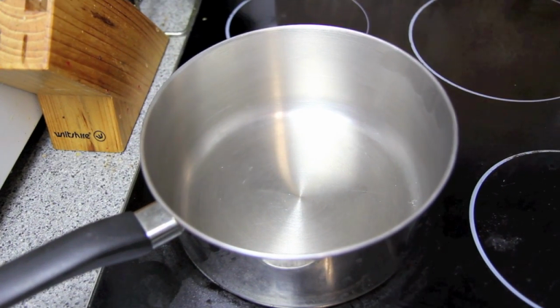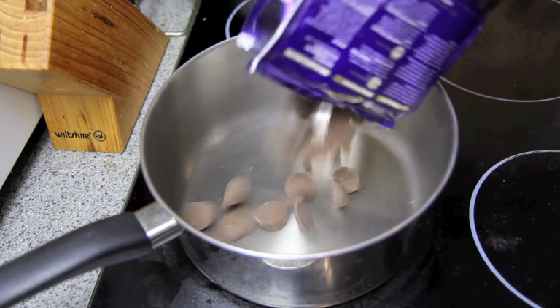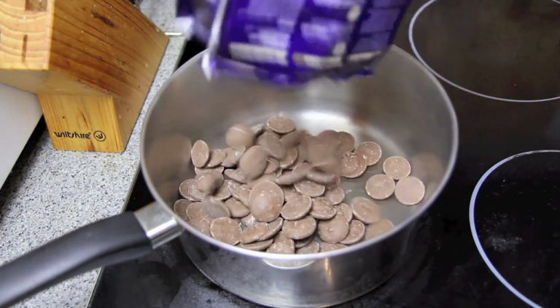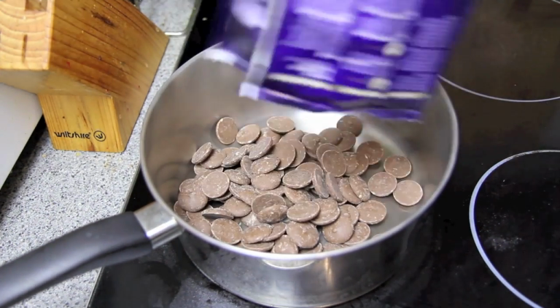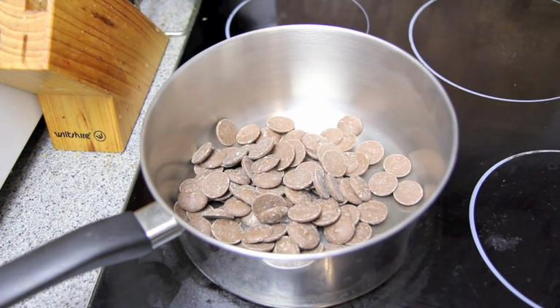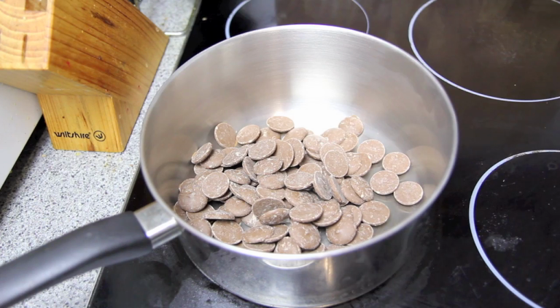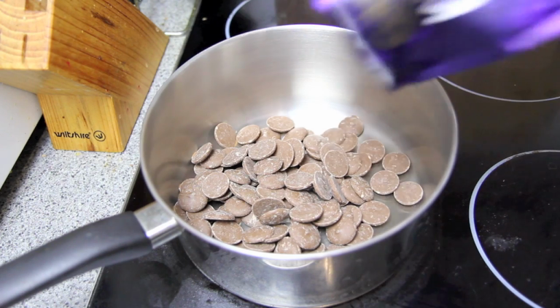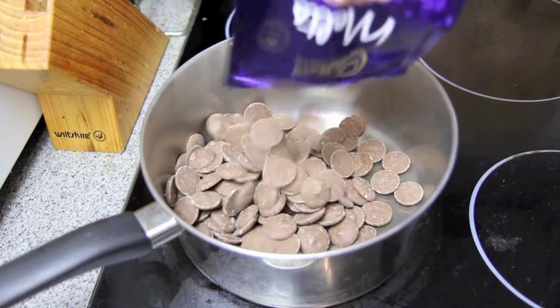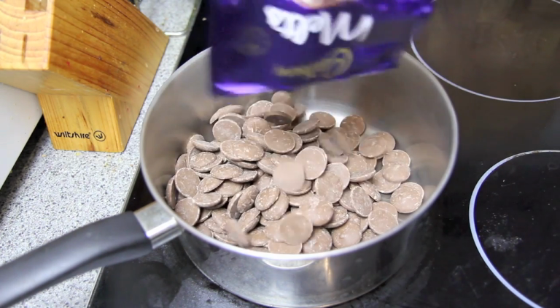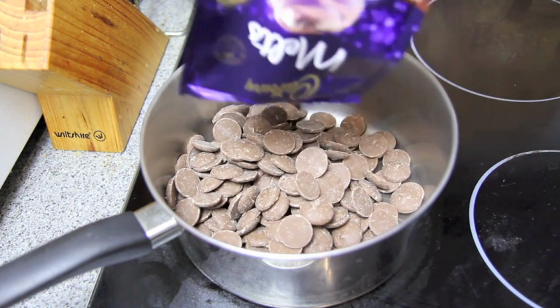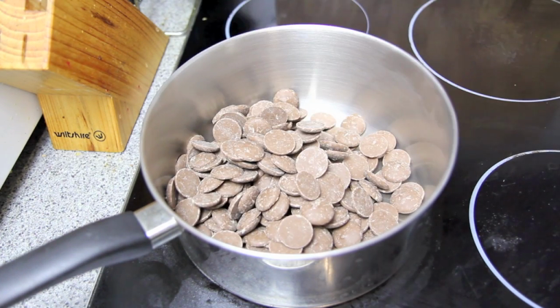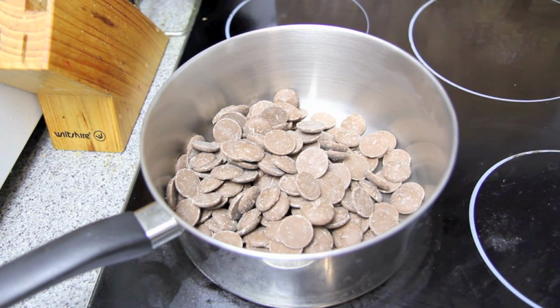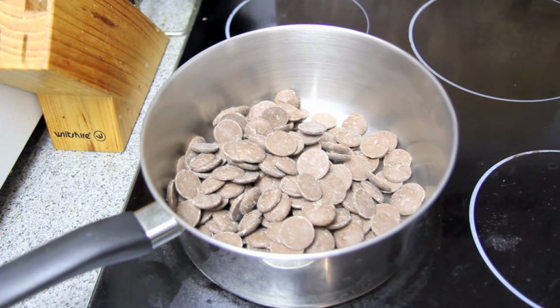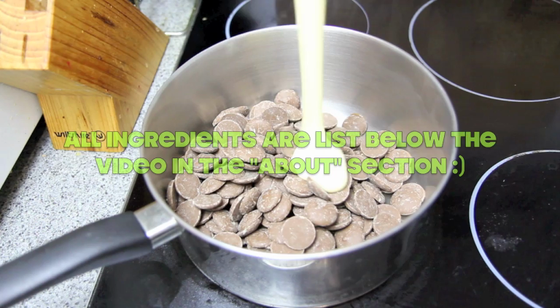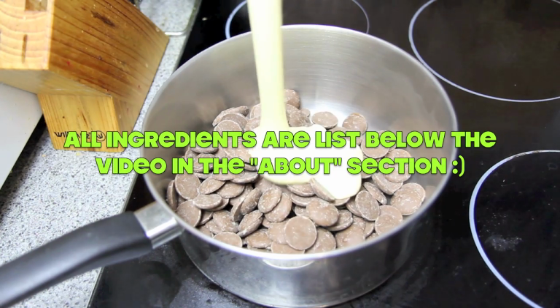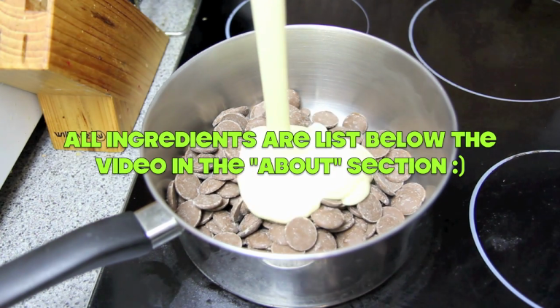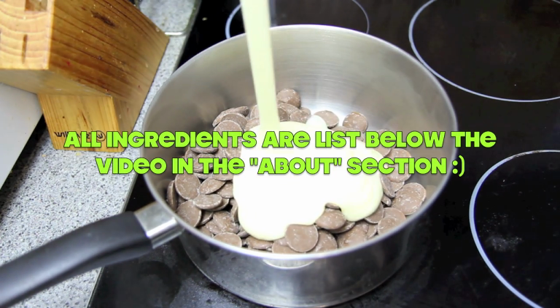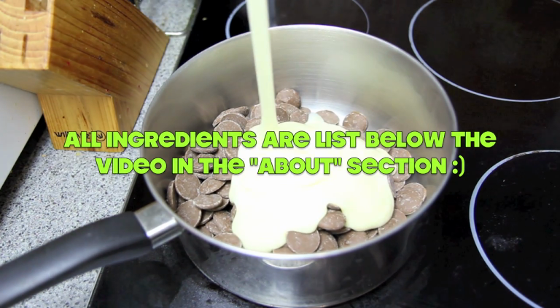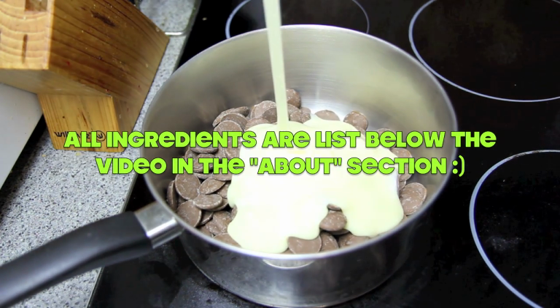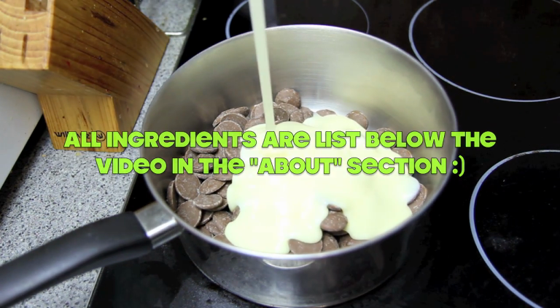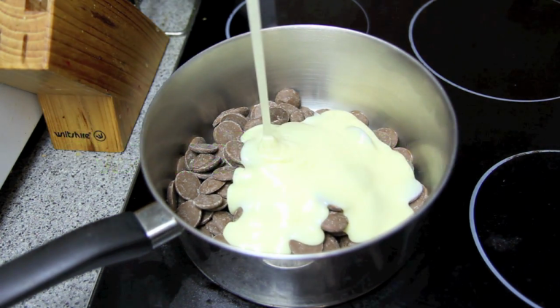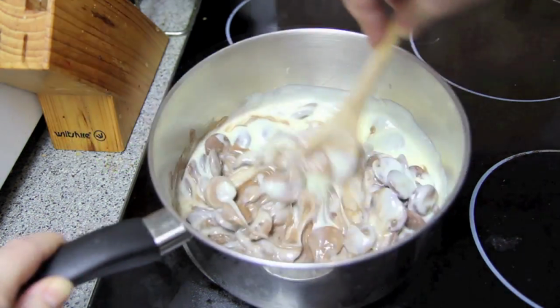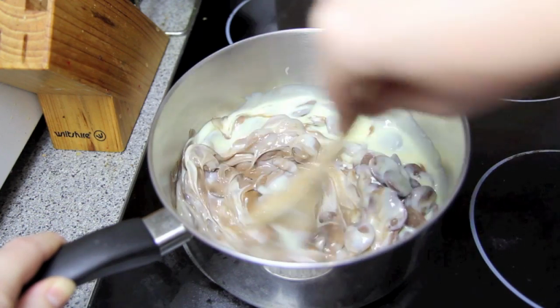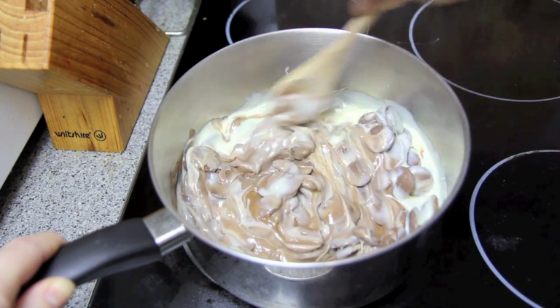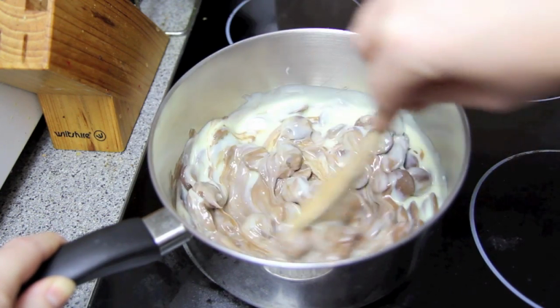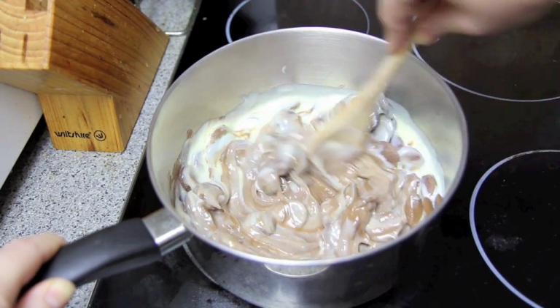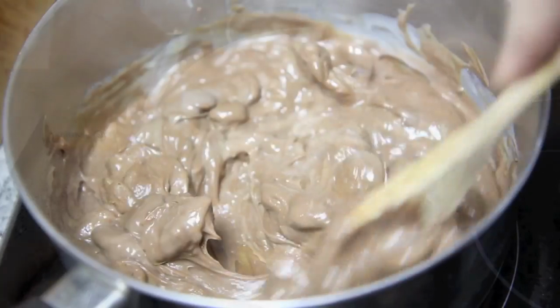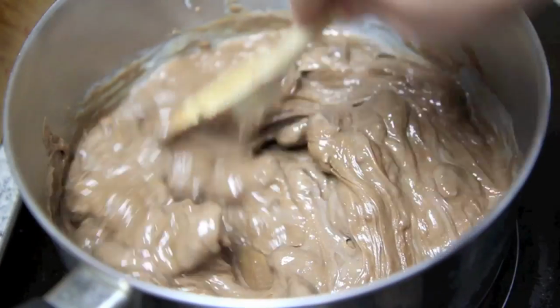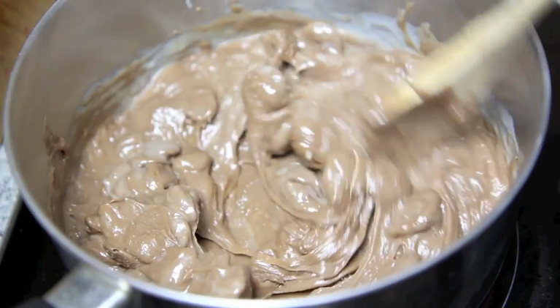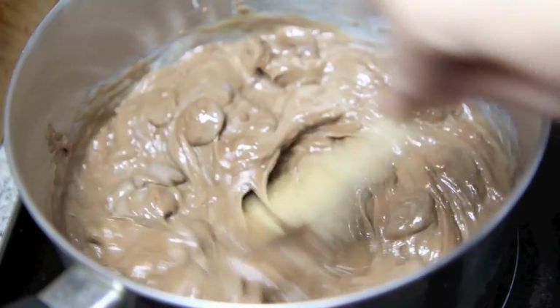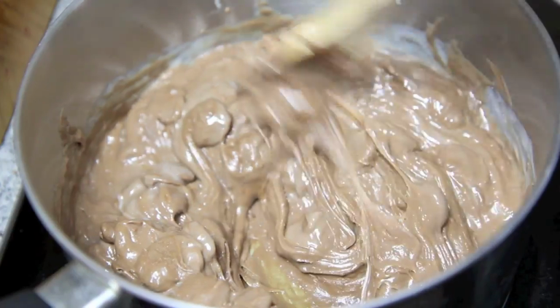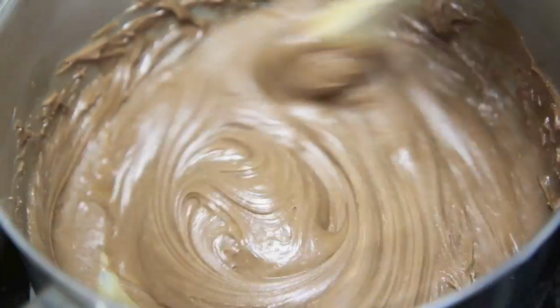Next, into a saucepan on medium to low heat, we're going to add in the chocolate and the condensed milk. Then all we need to do is give that a good stir until everything is well combined and the chocolate has melted.